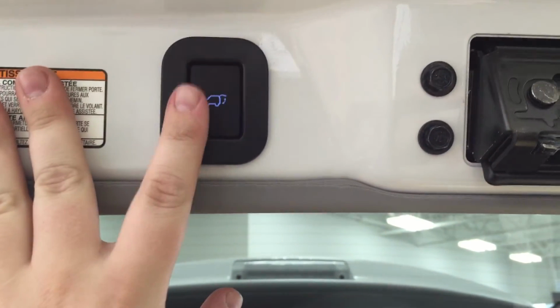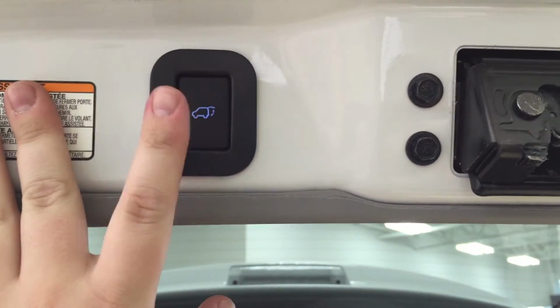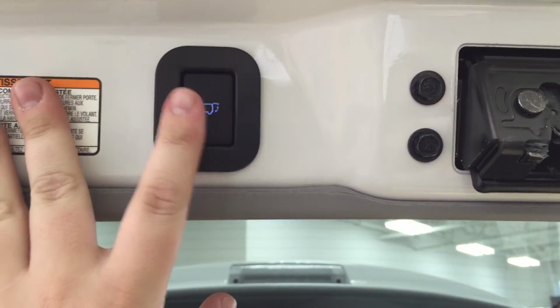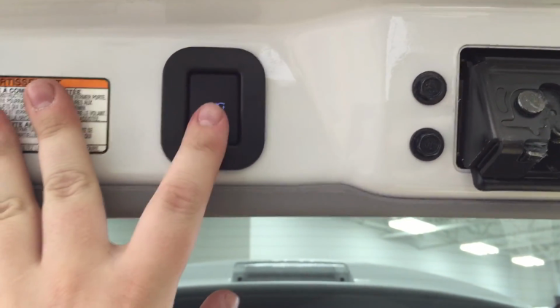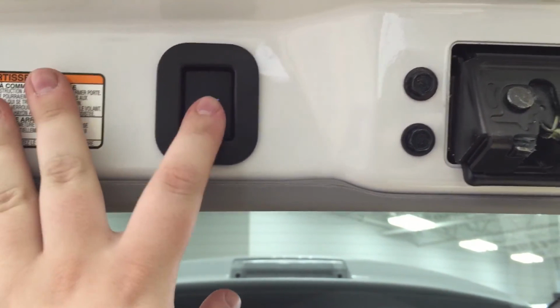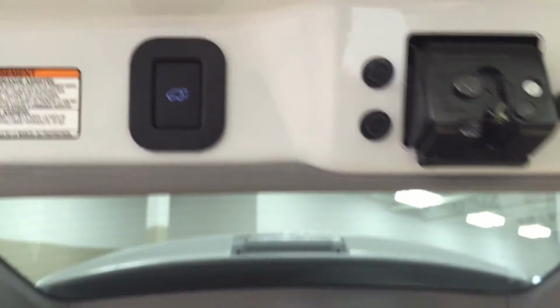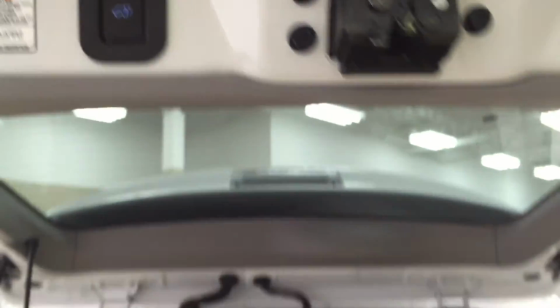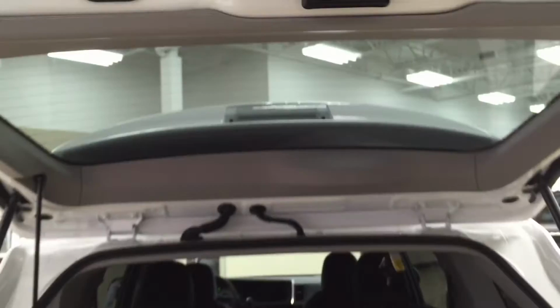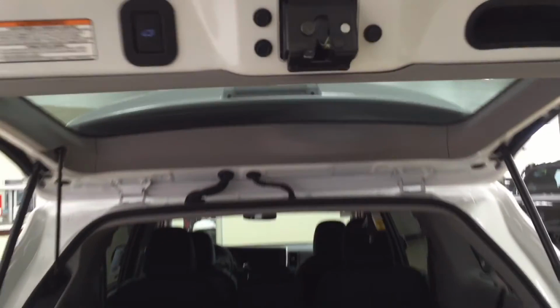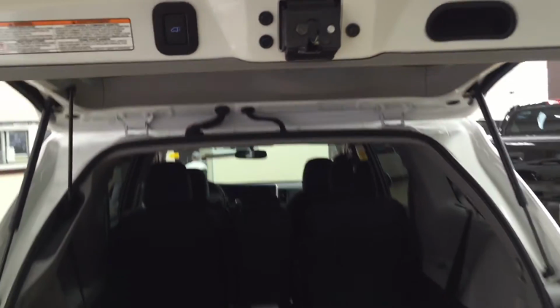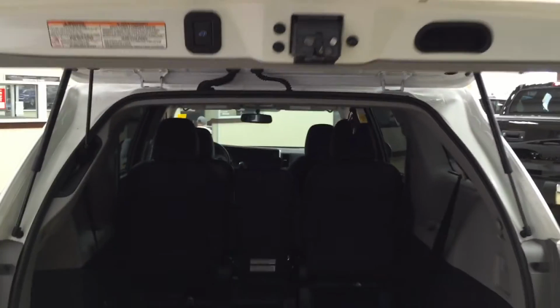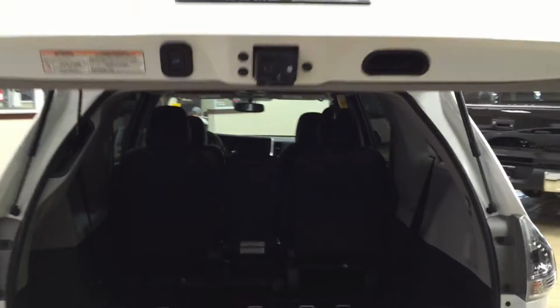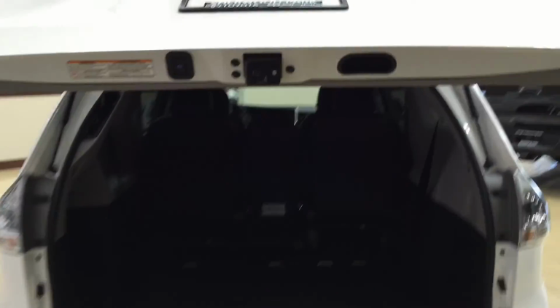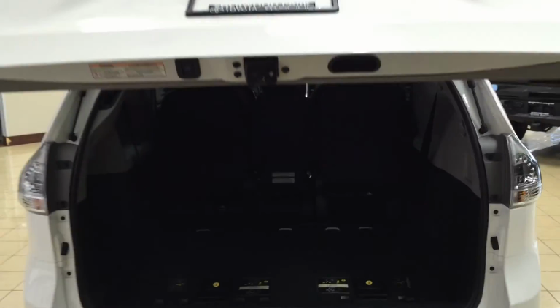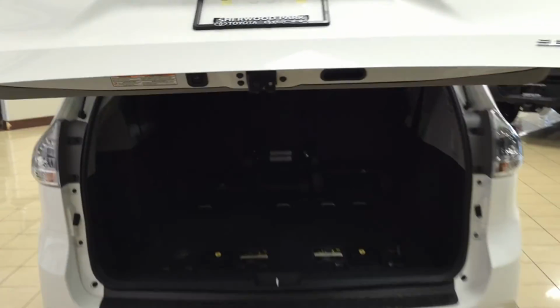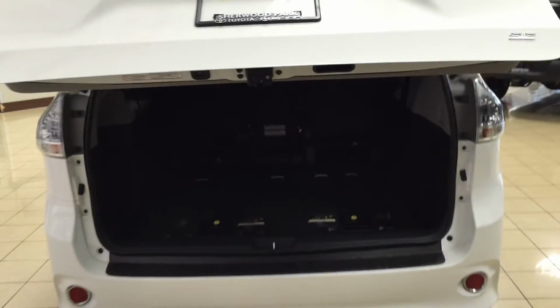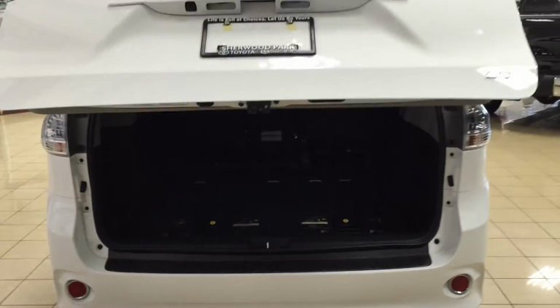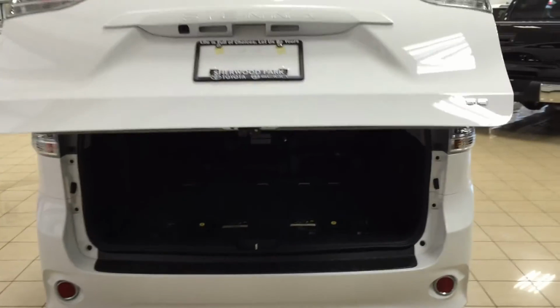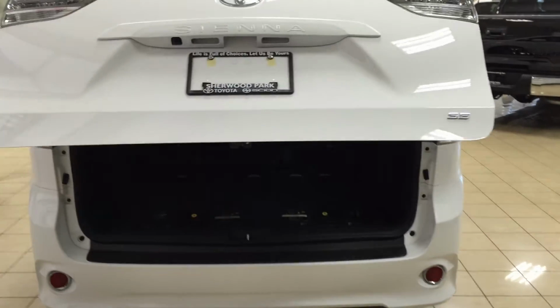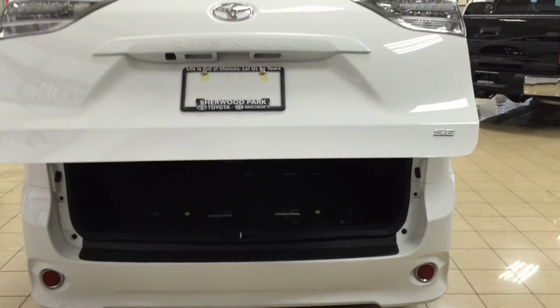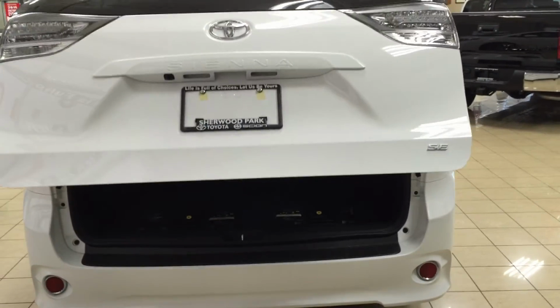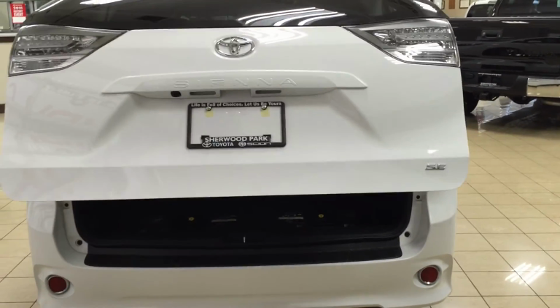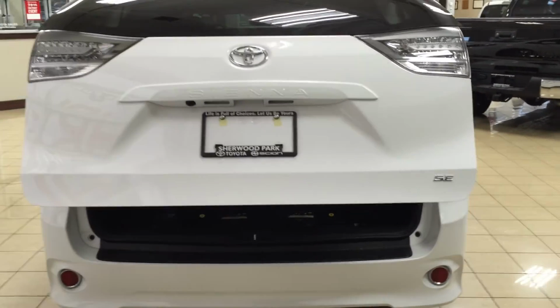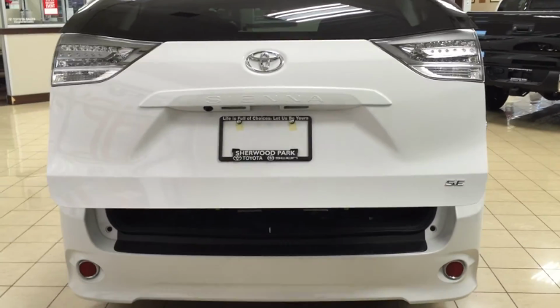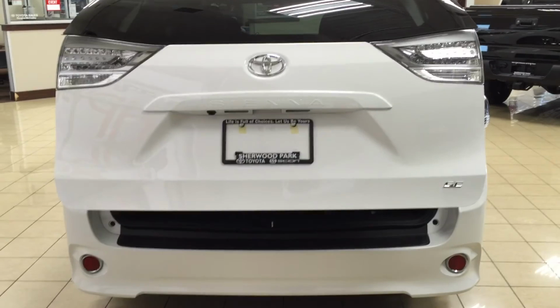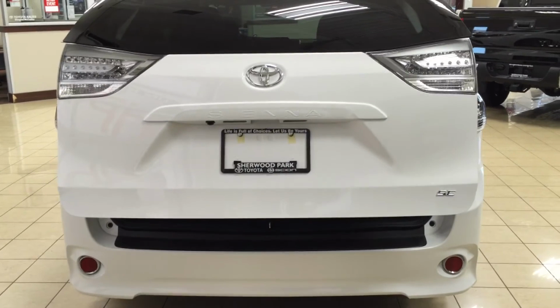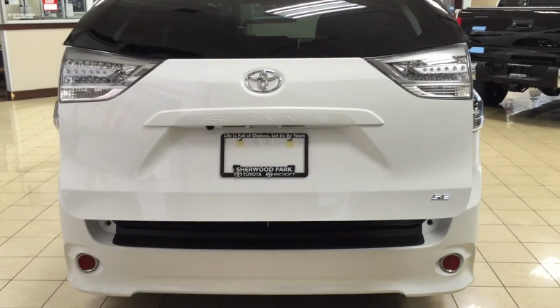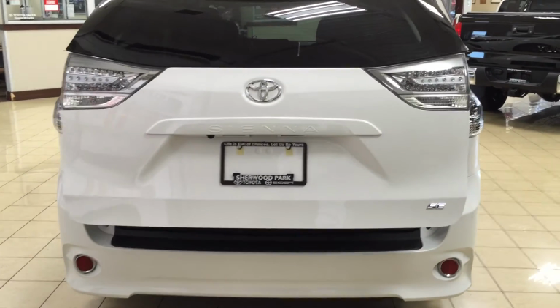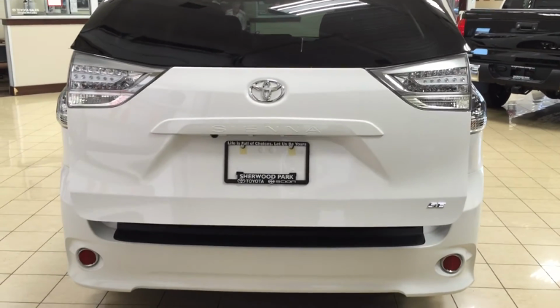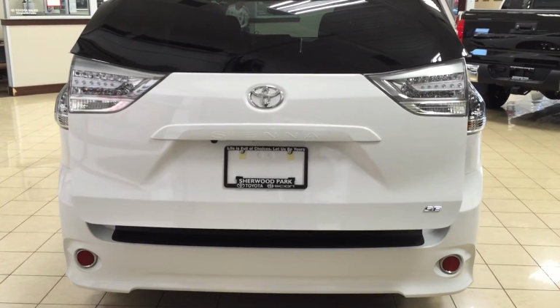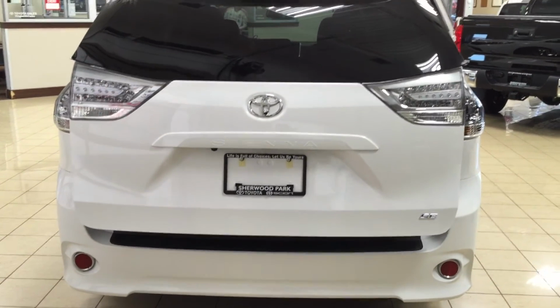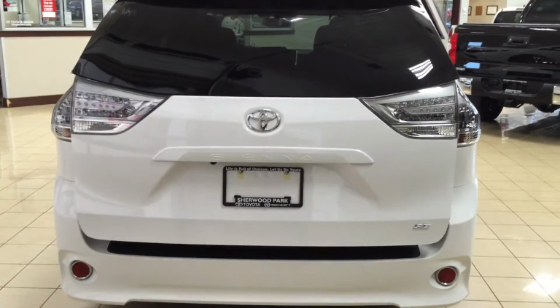The other thing I really like is that you also have the power tailgate. So if your hands are full and you just want to close the door automatically, all you have to do is push on the button and it will close for you.